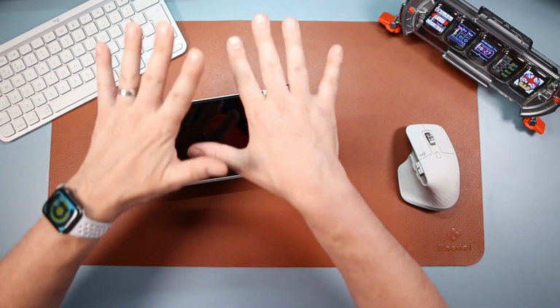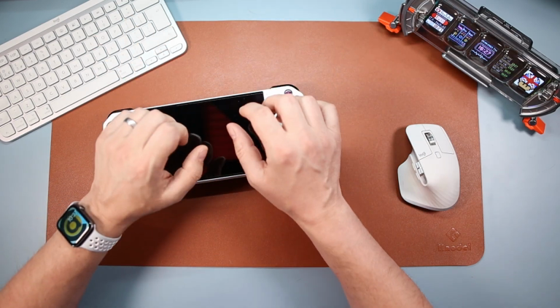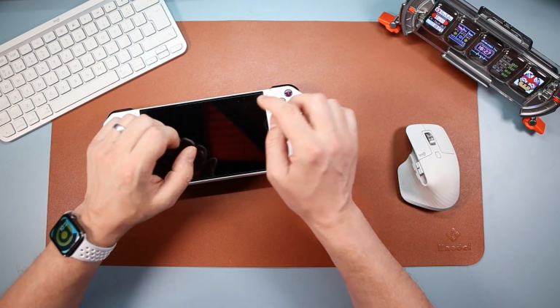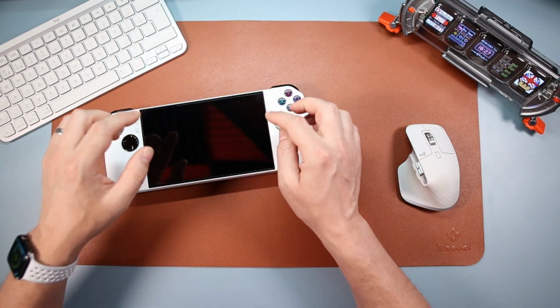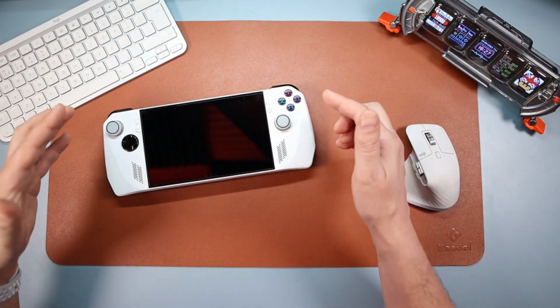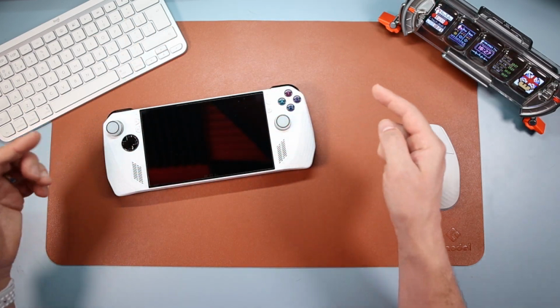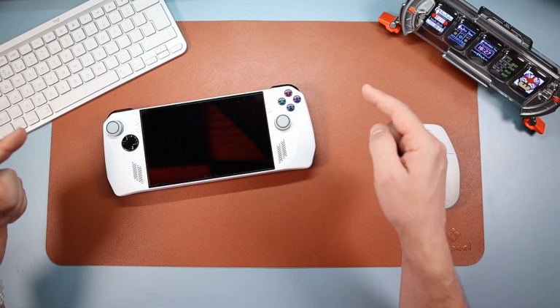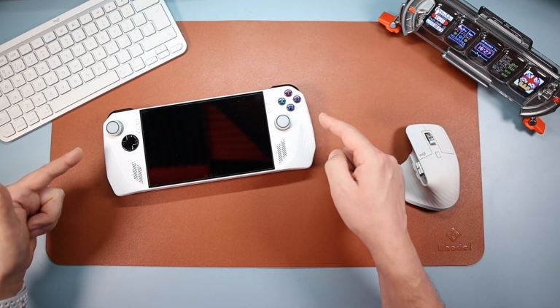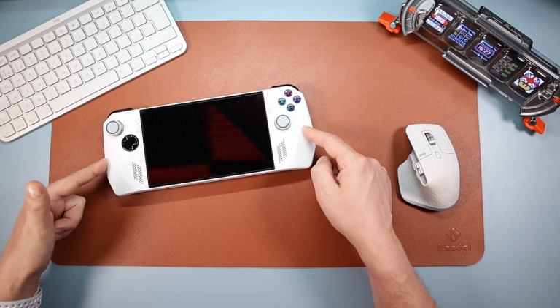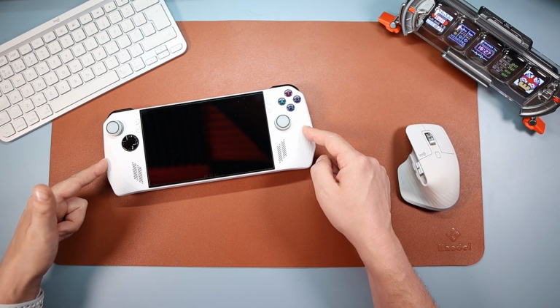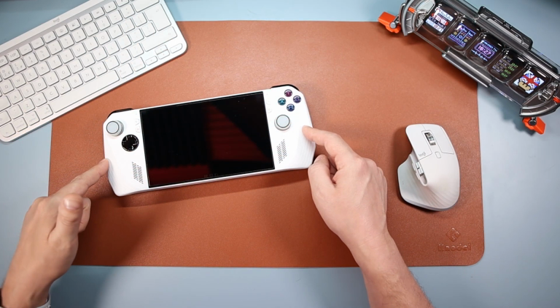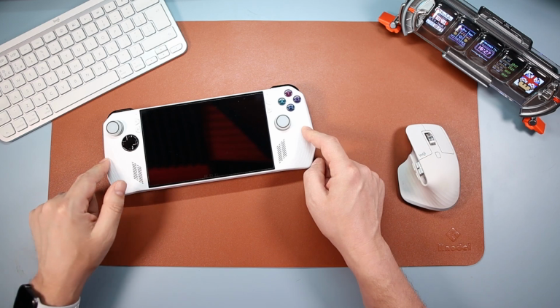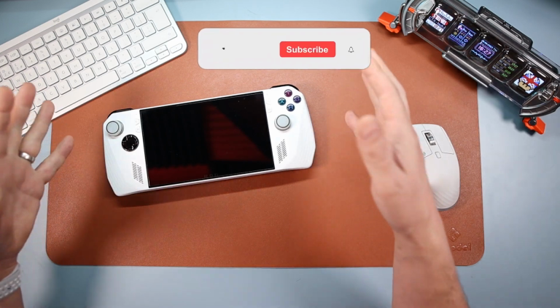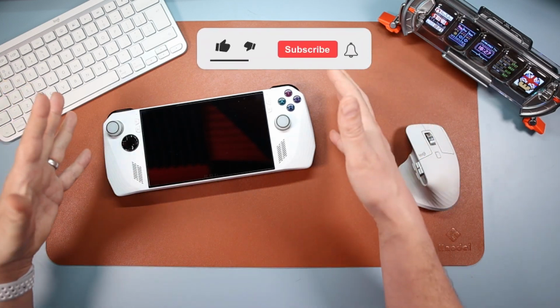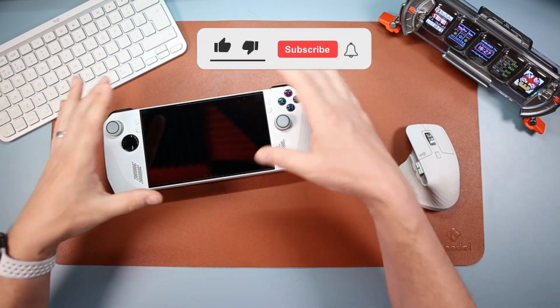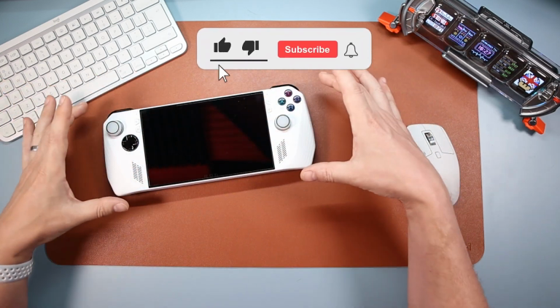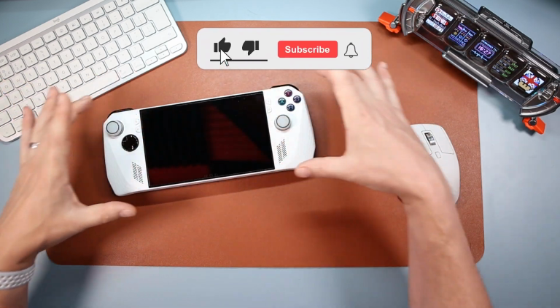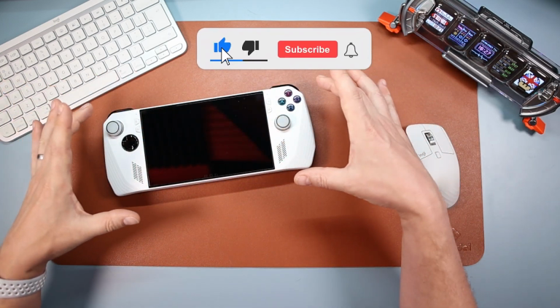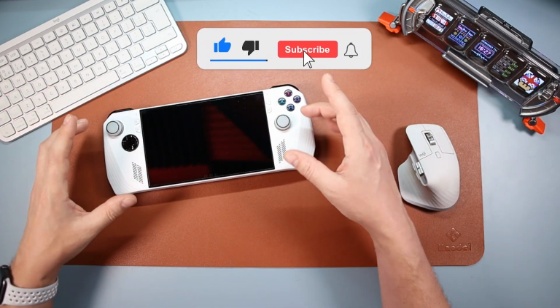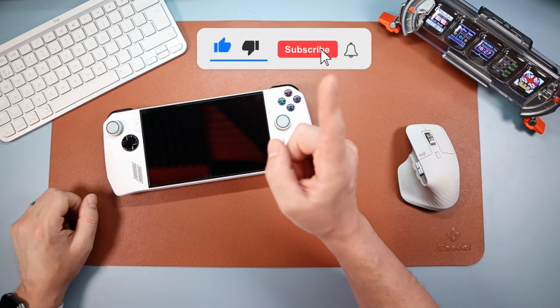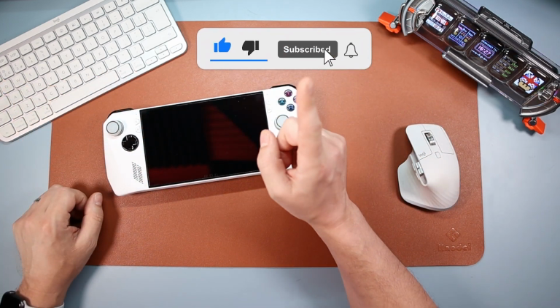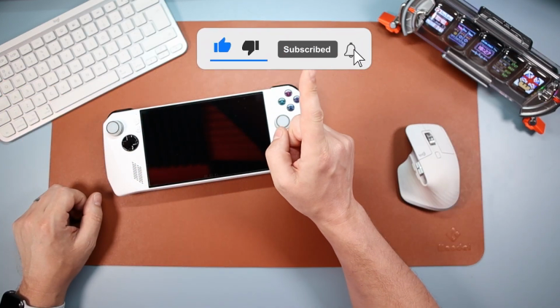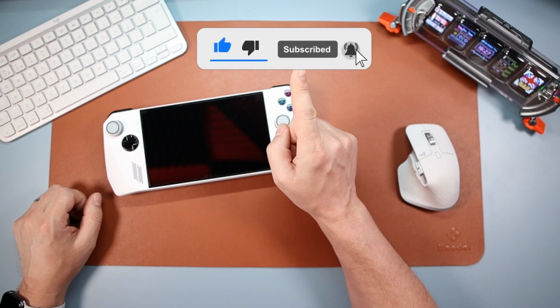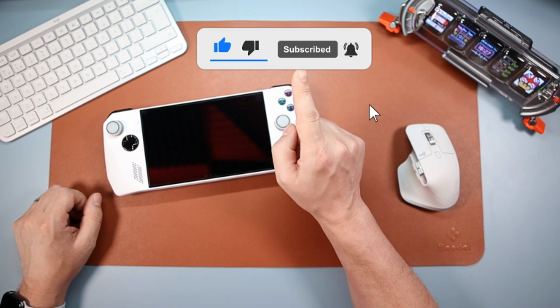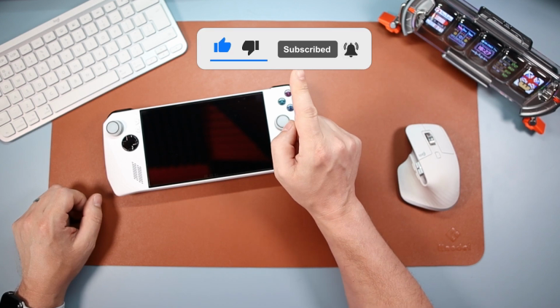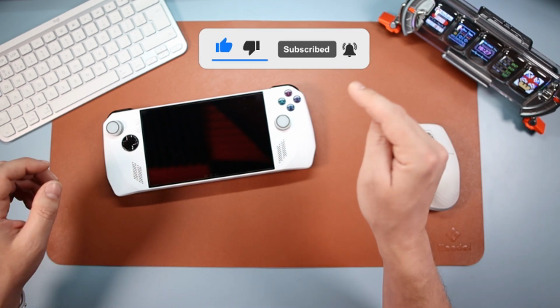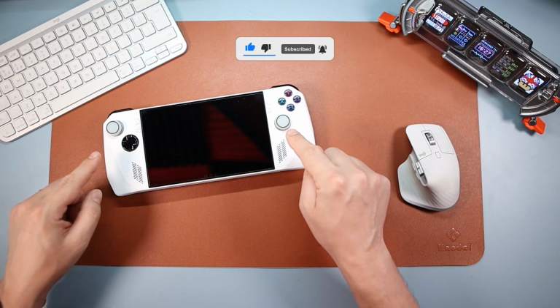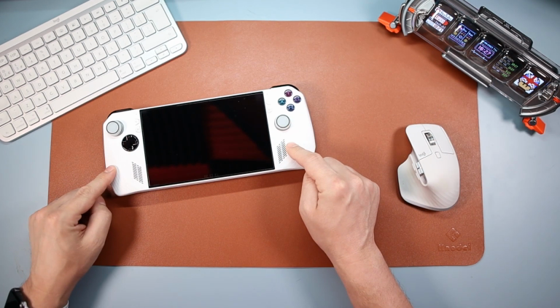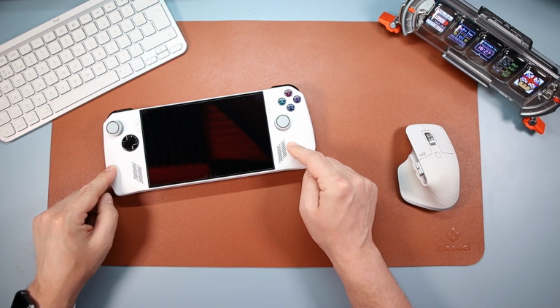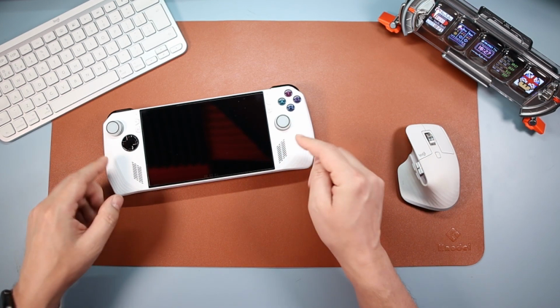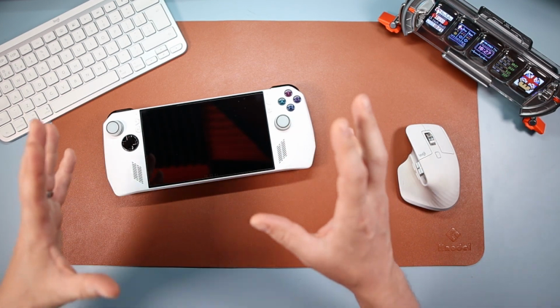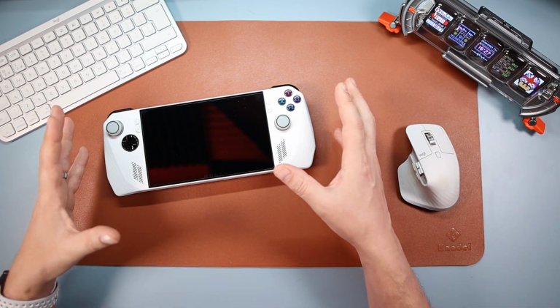Hello and welcome to the tech desk. In today's video we're going to be looking at an accessory for the ROG Ally, following up from my cases video where I looked at 11 cases. I've got what I think is probably one of the most used accessories for this, and that is a travel bag.